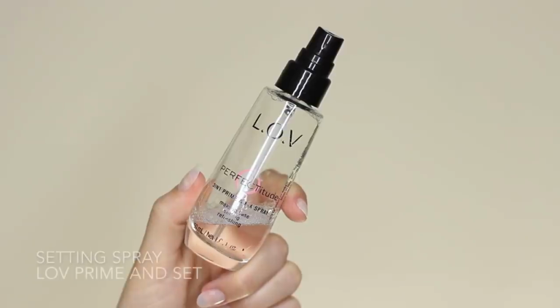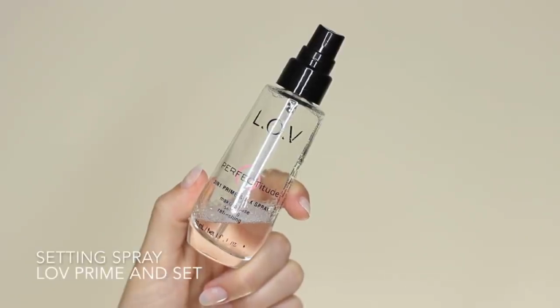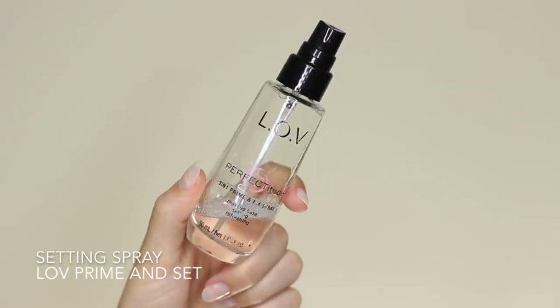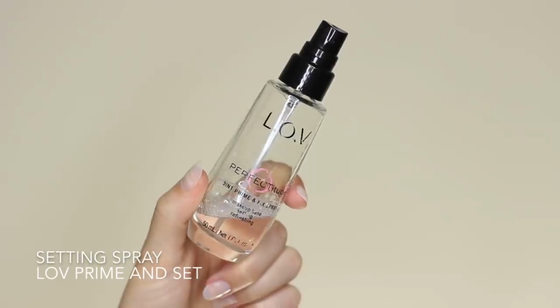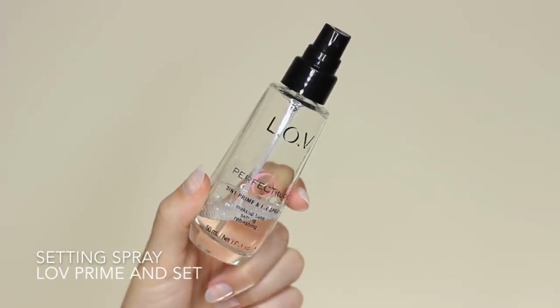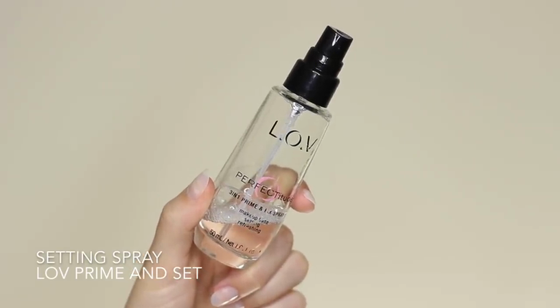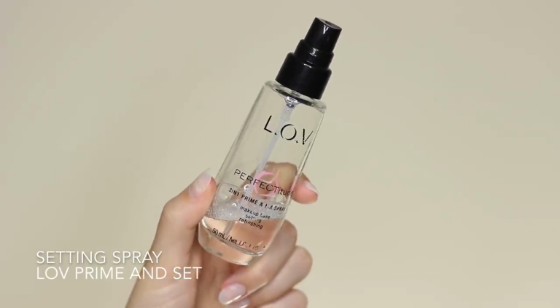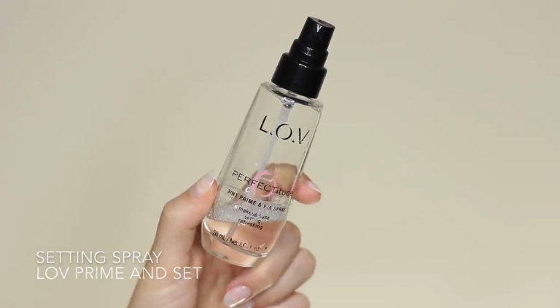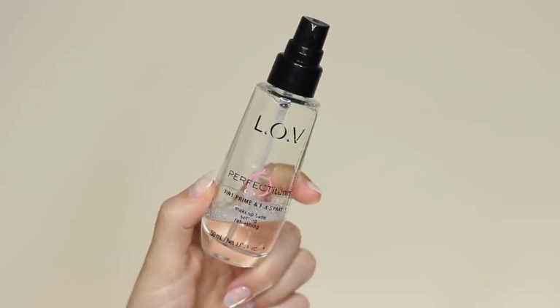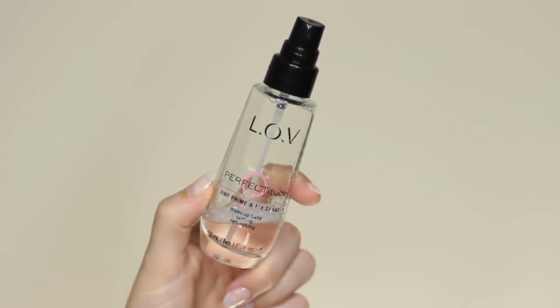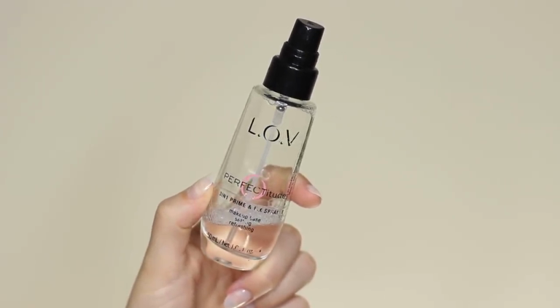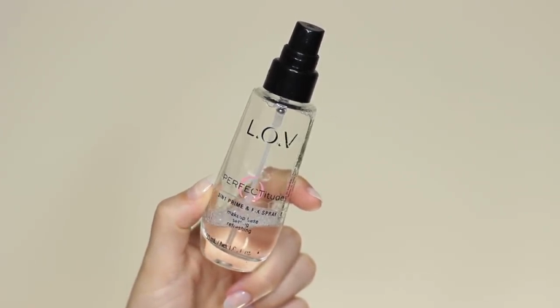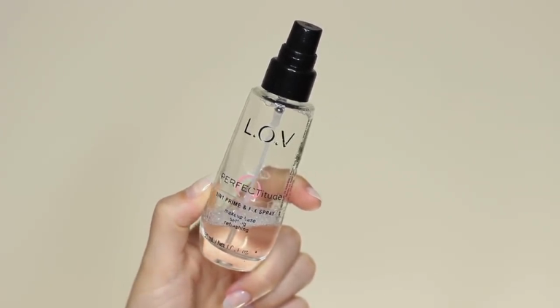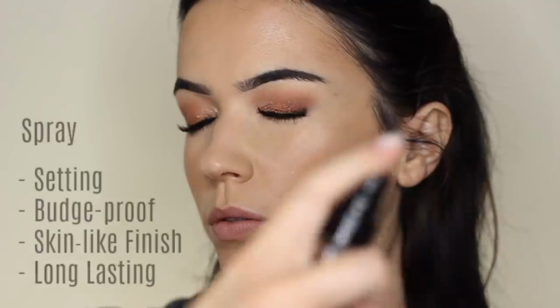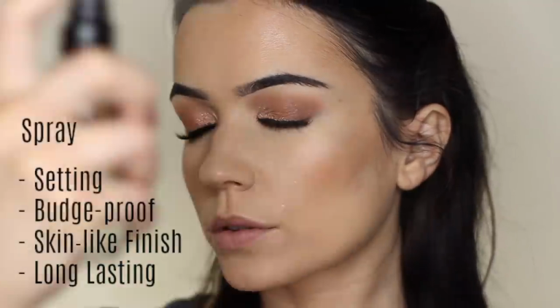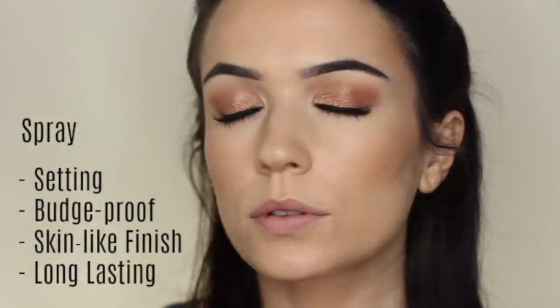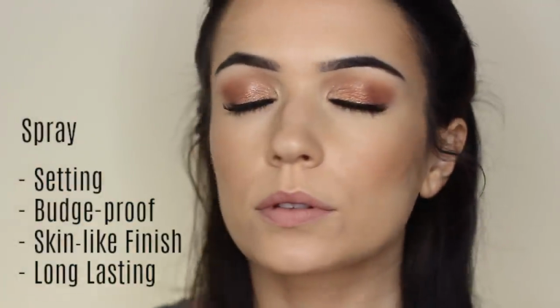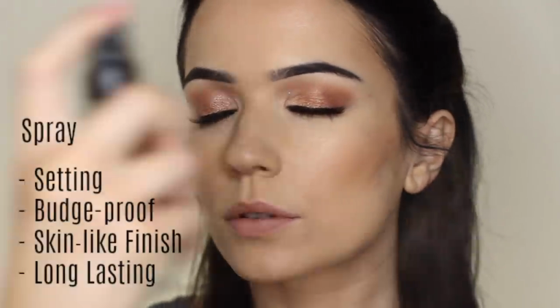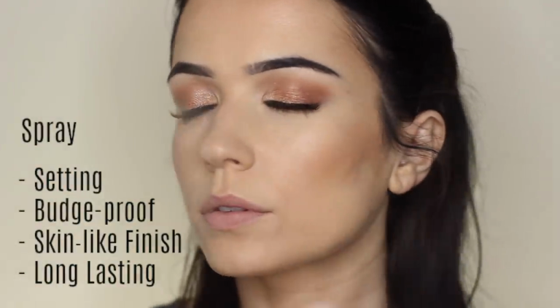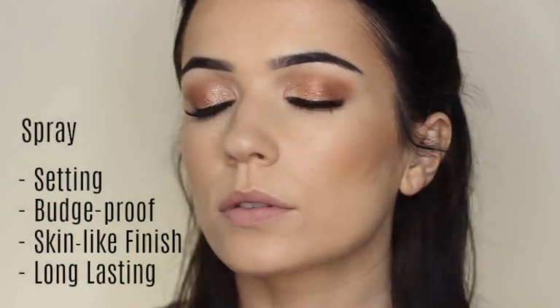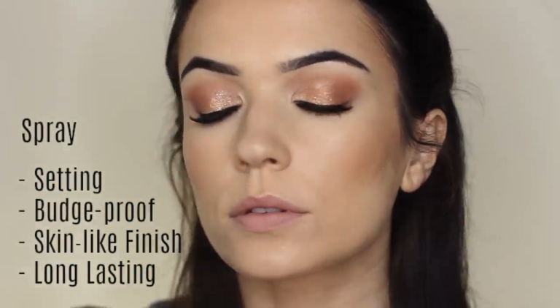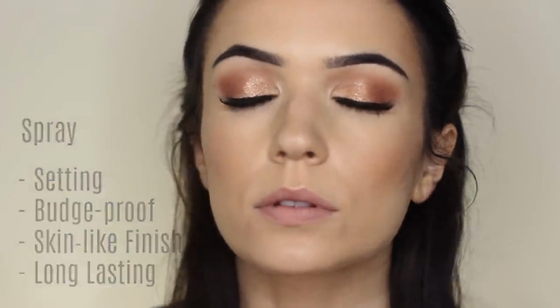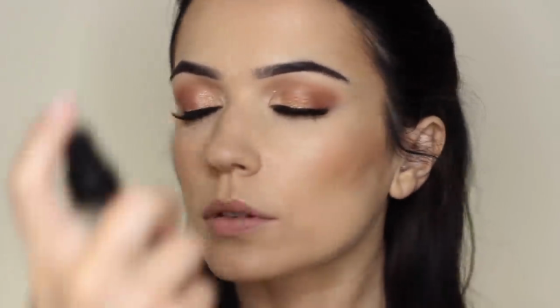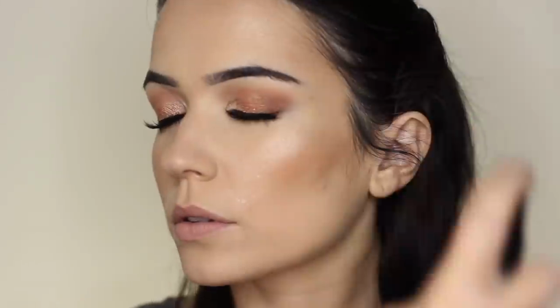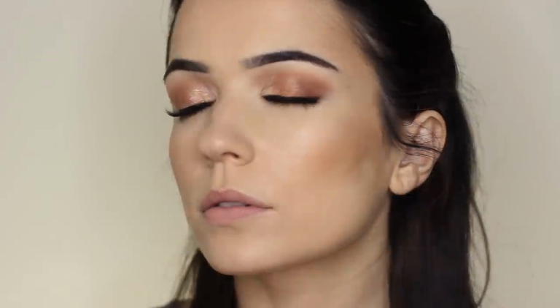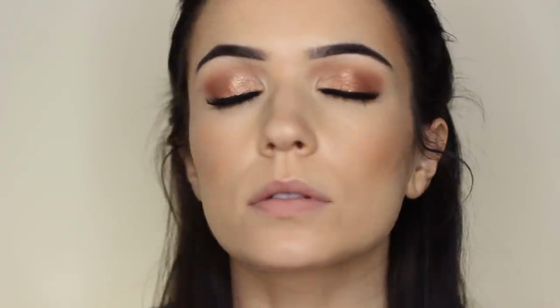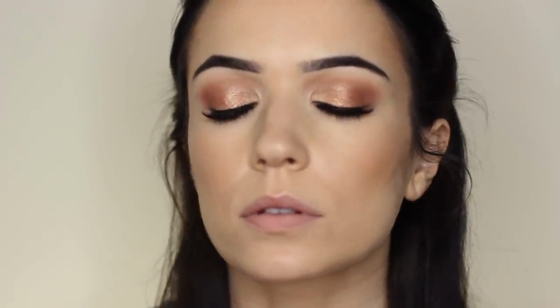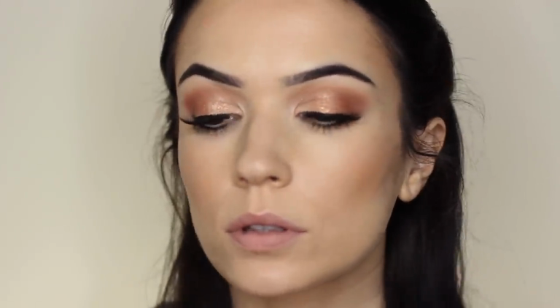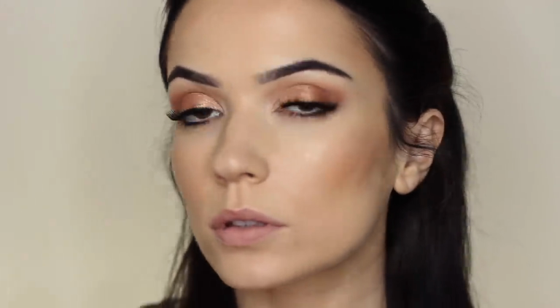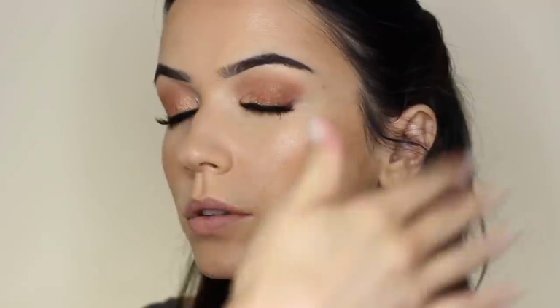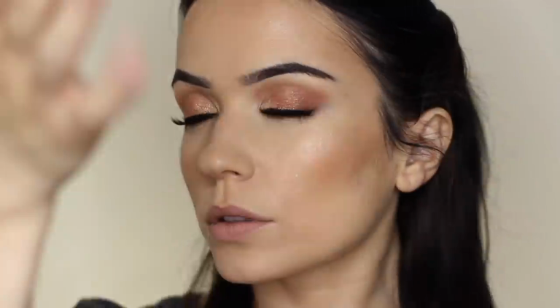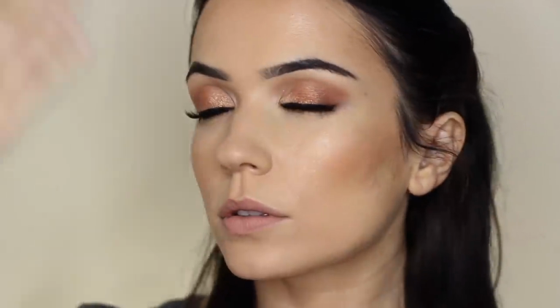I'm then going to apply another layer of setting spray over the top of all the powders and products I've used on my skin. Once I've done my bronzers, blushes, and highlights, I spritz the skin again and this will bring it back to a skin-like finish while also helping everything last longer.